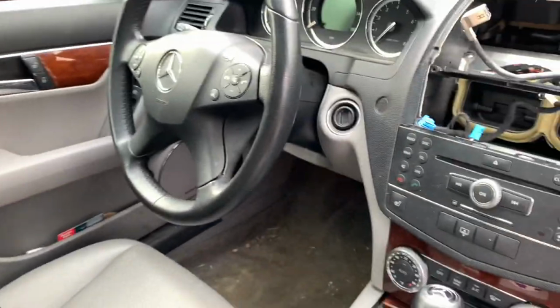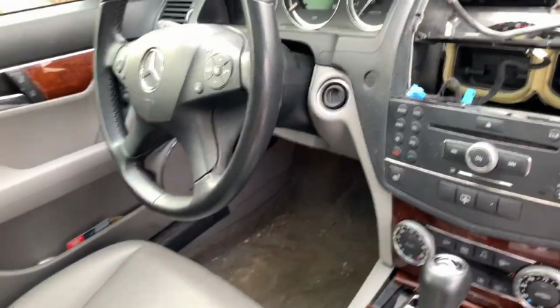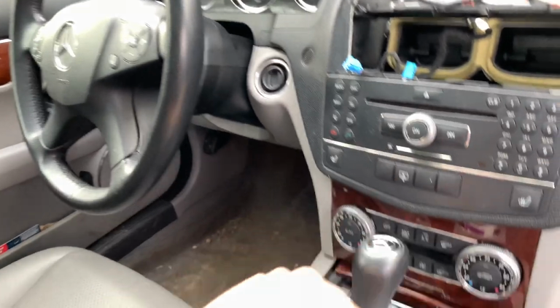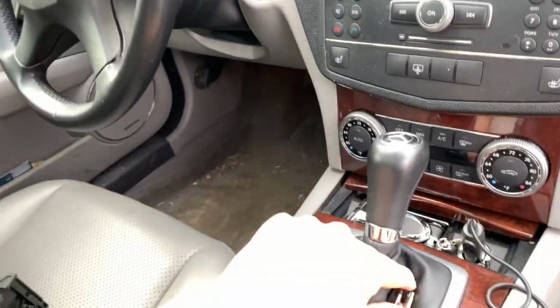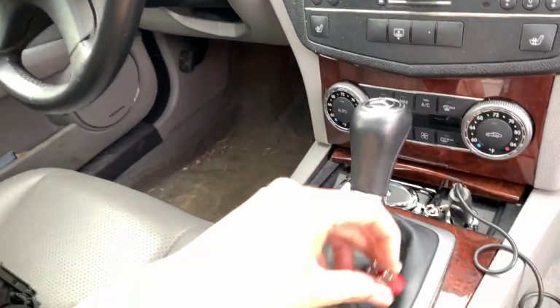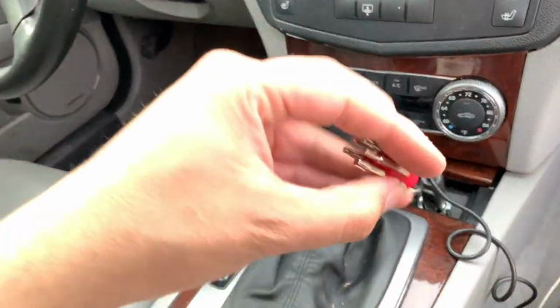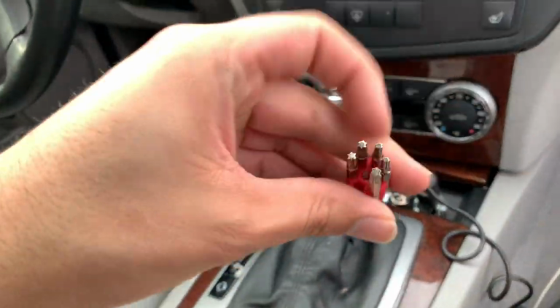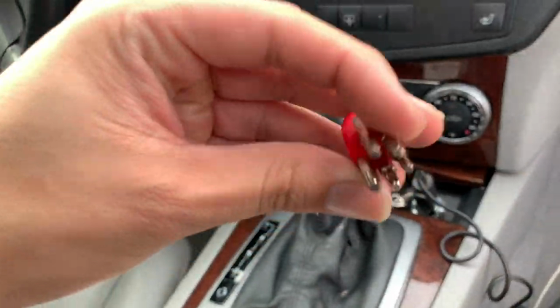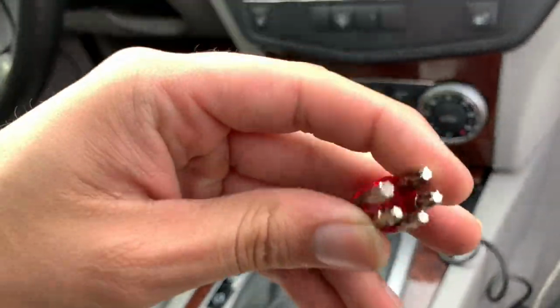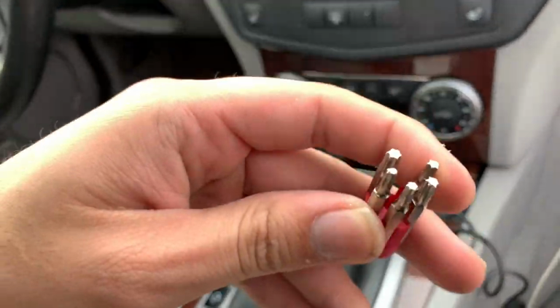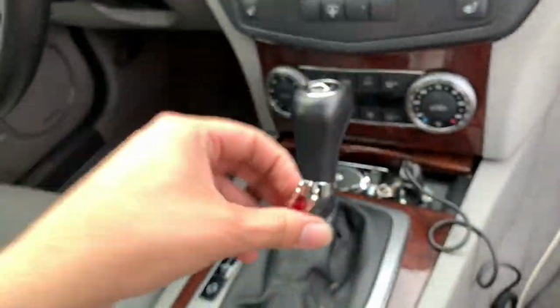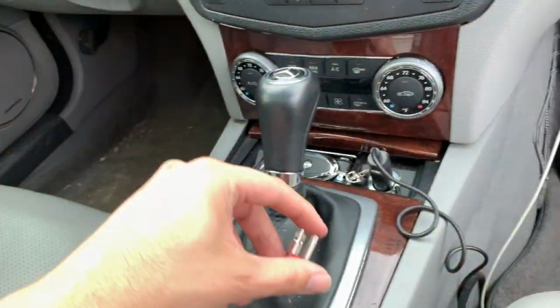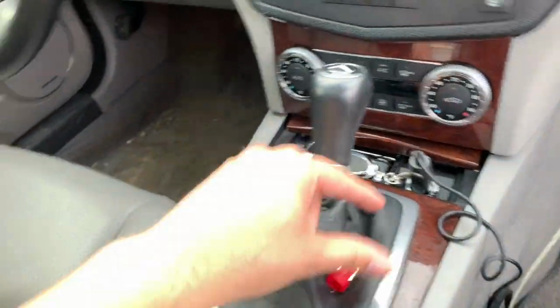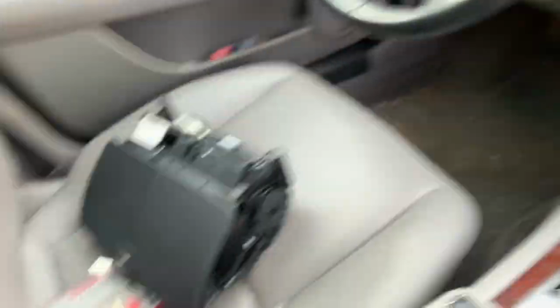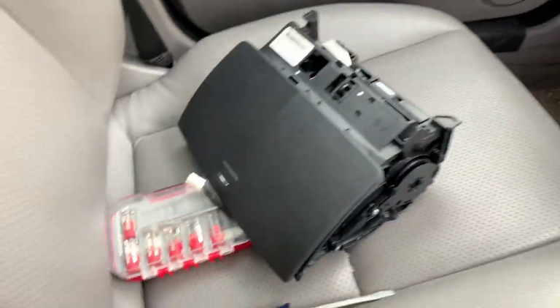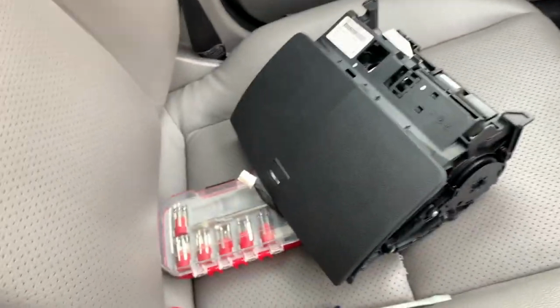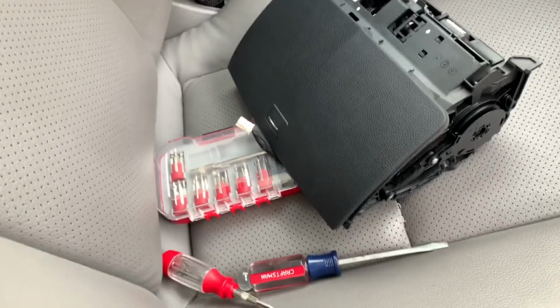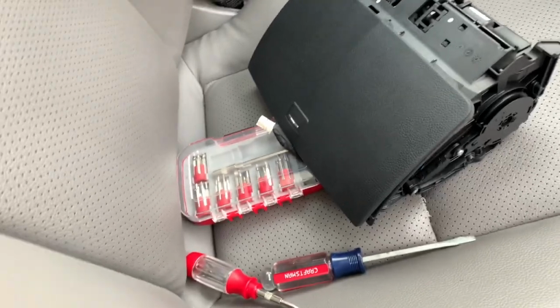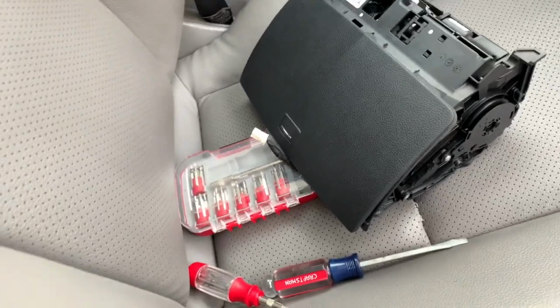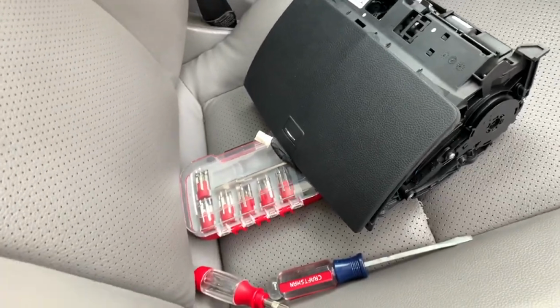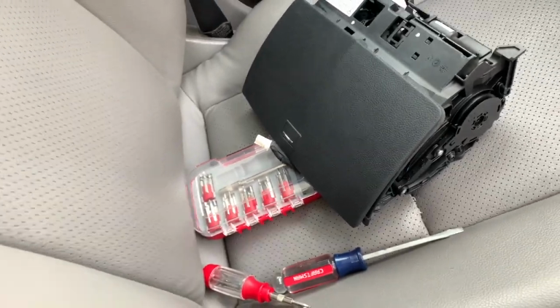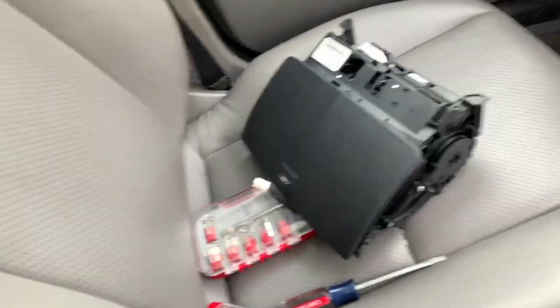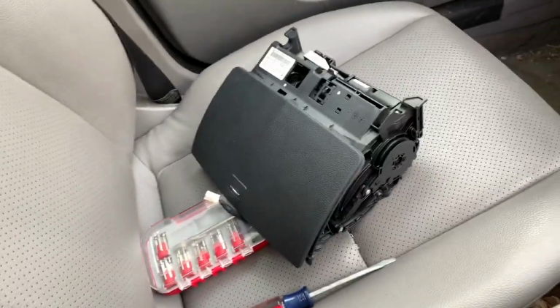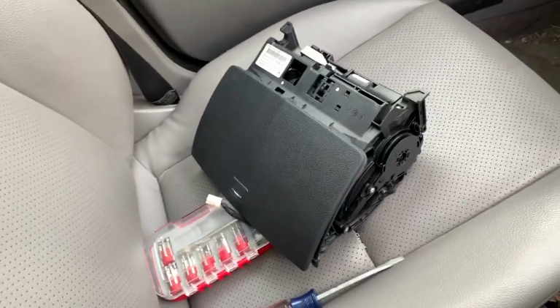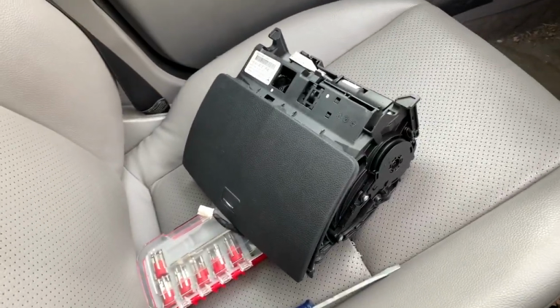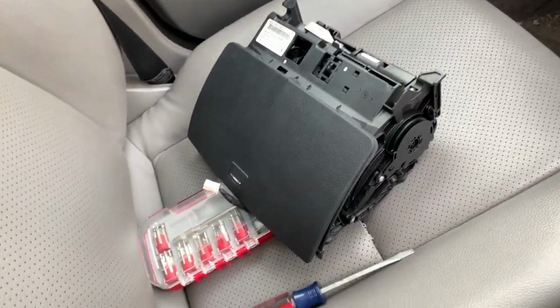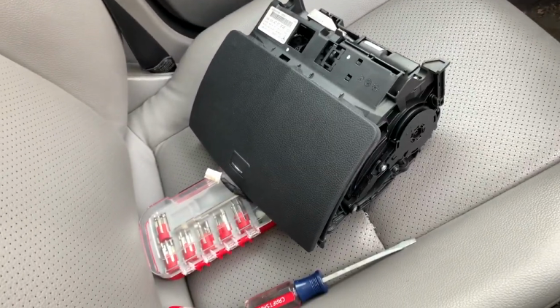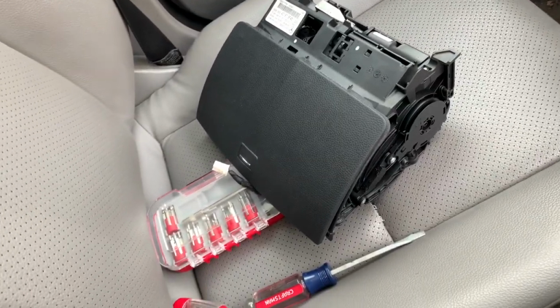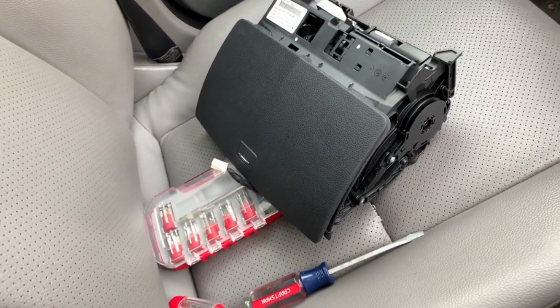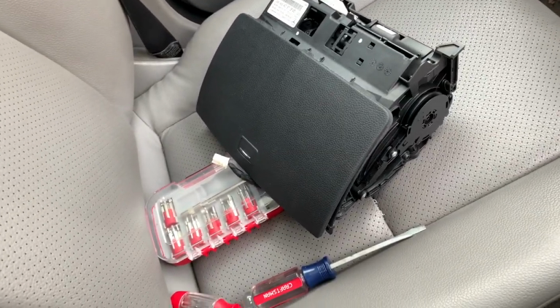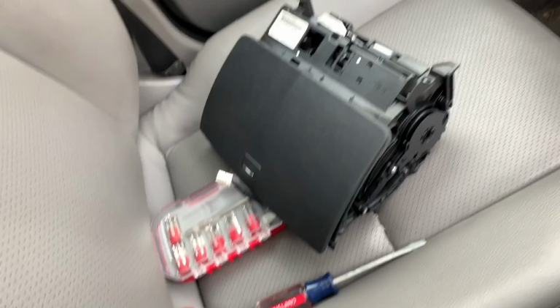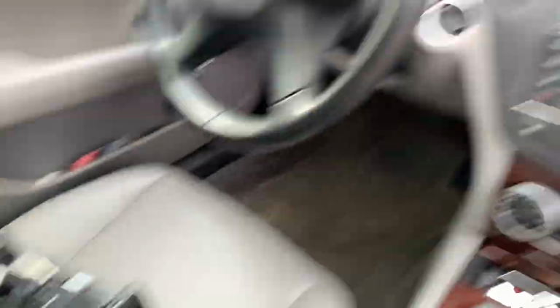You're going to need Torx screws for this, so if you get a little kit — like the ones on eBay — that would work. Luckily my sister gave me a kit as a present, so I have it here.